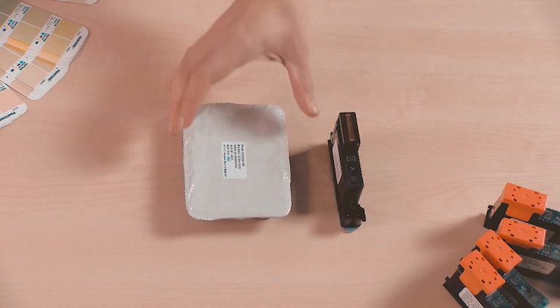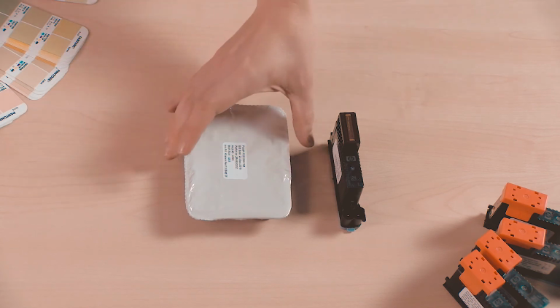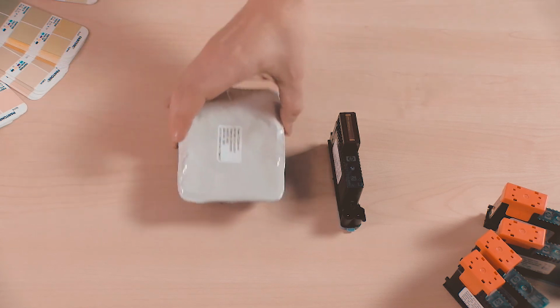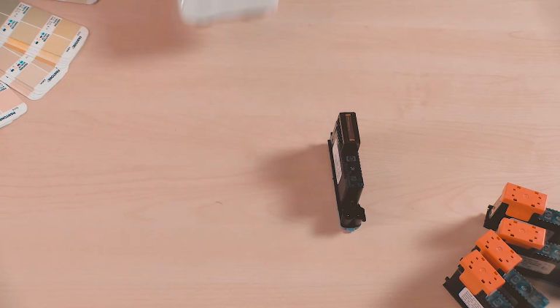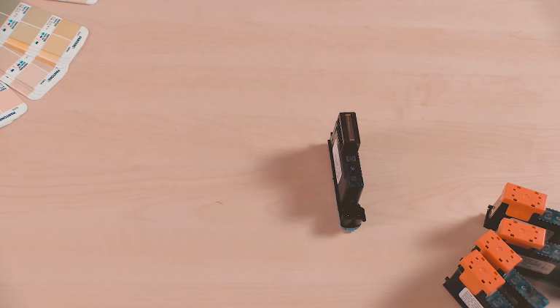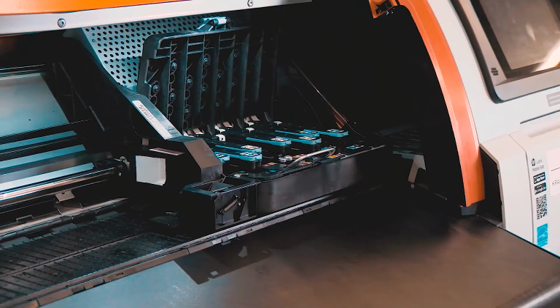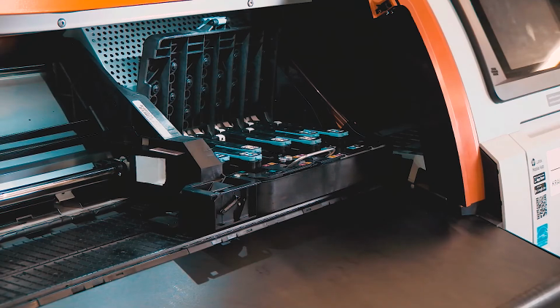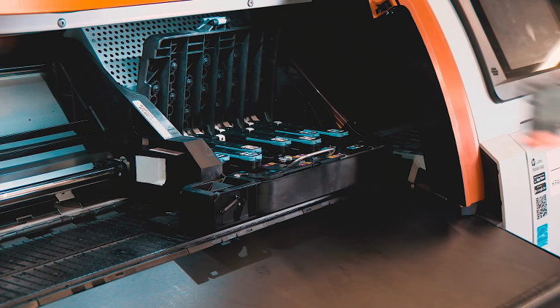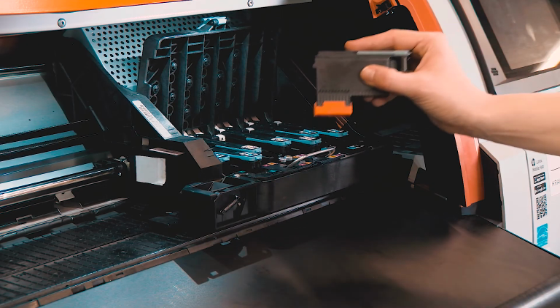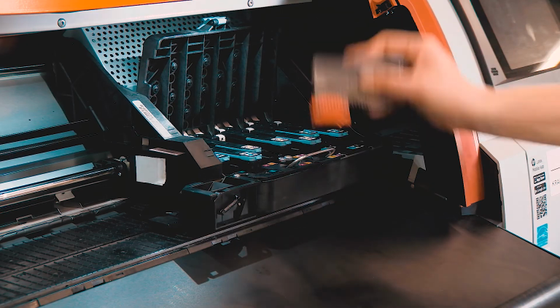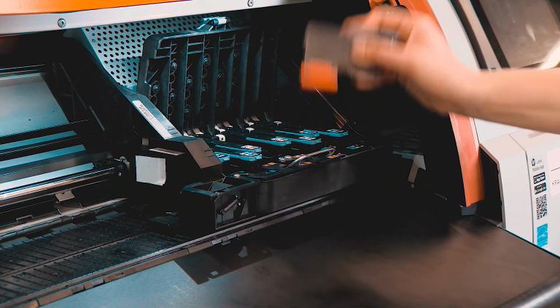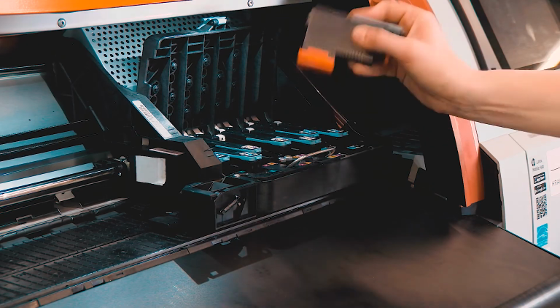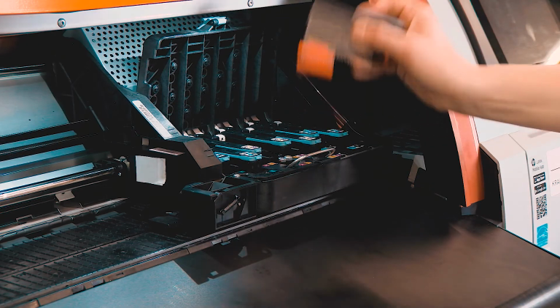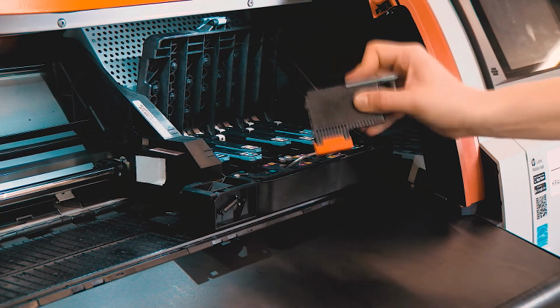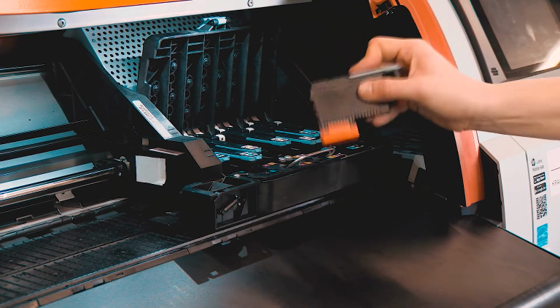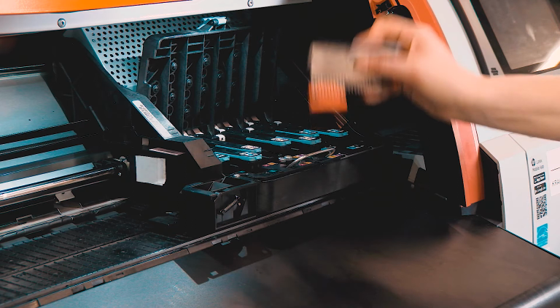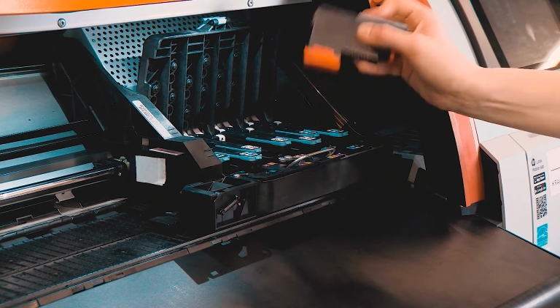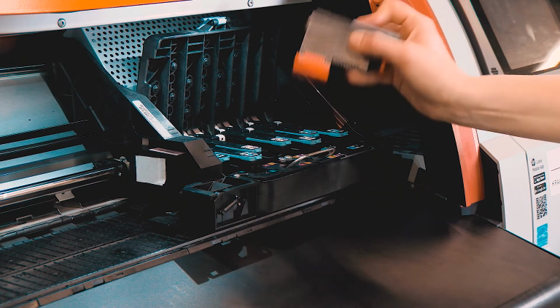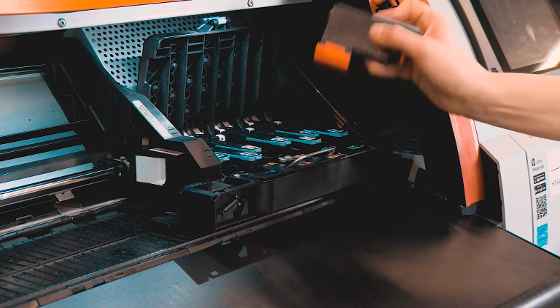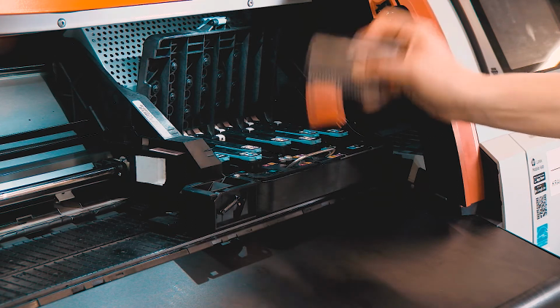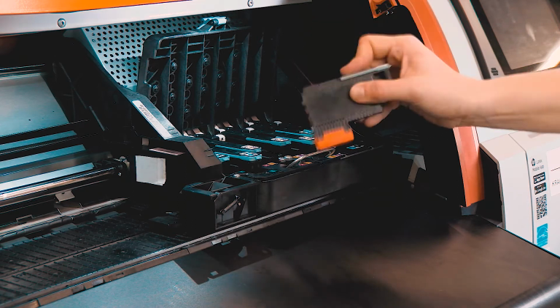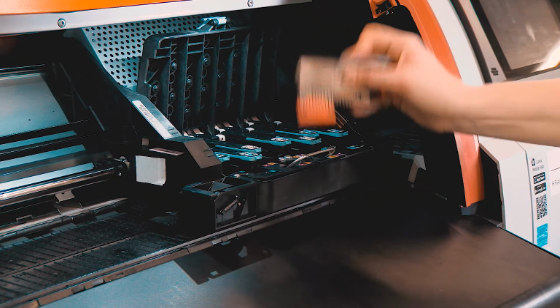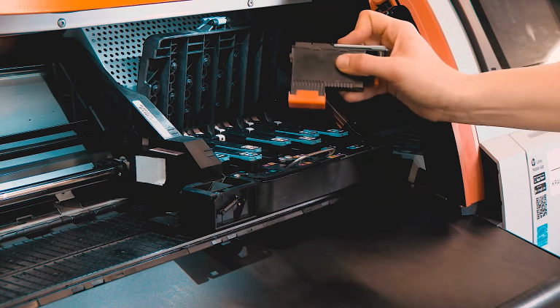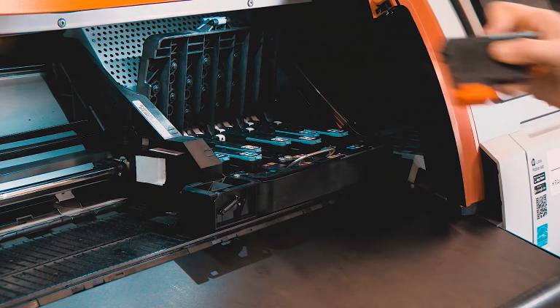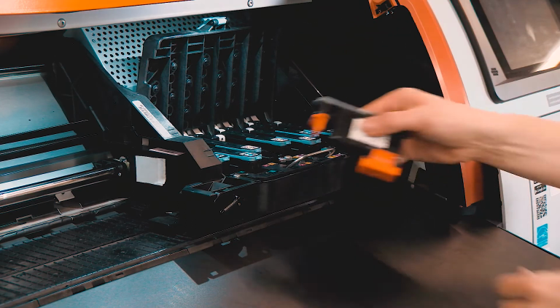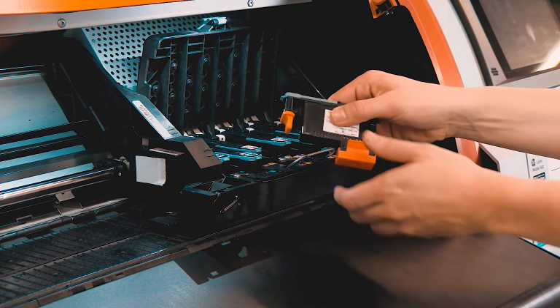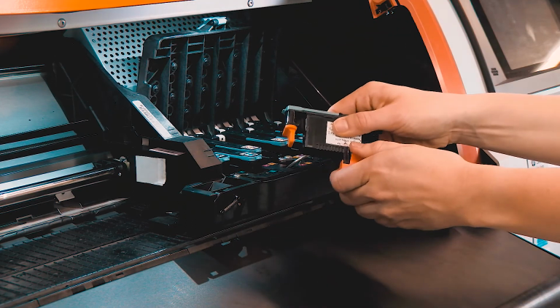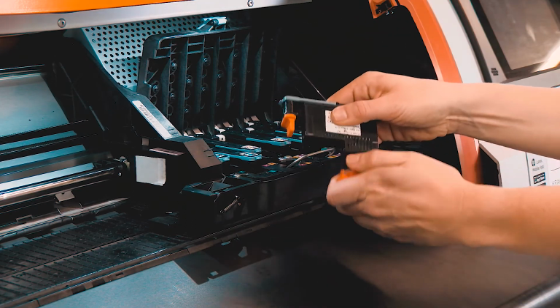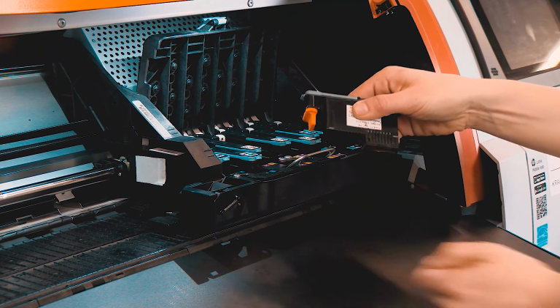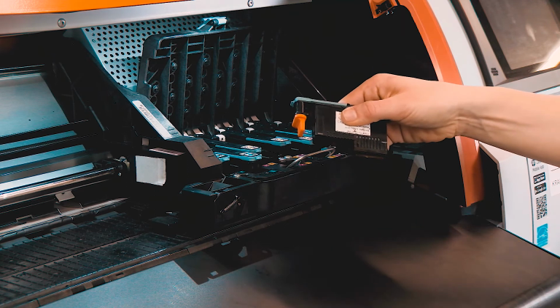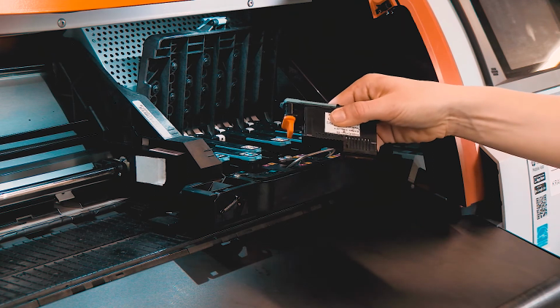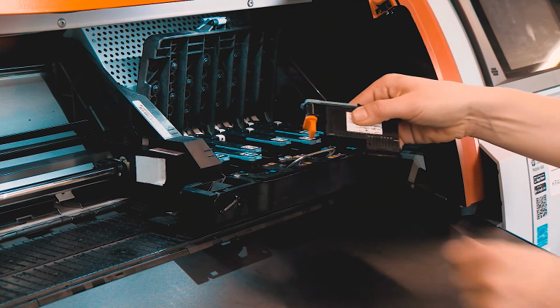Remove the new printhead from its package. Hold the new printhead by its sides with the orange caps facing down, and then vigorously shake it in a vertical motion for 15 seconds. Remove the orange caps from the printhead.